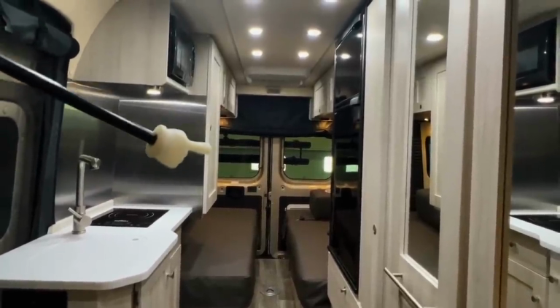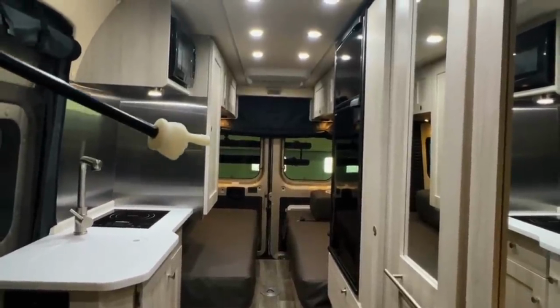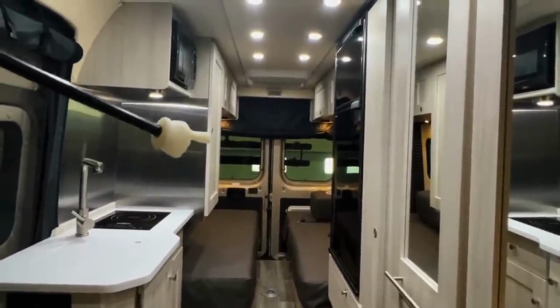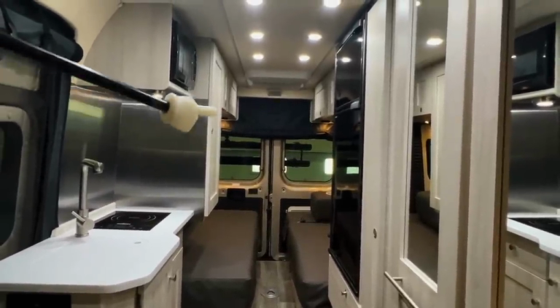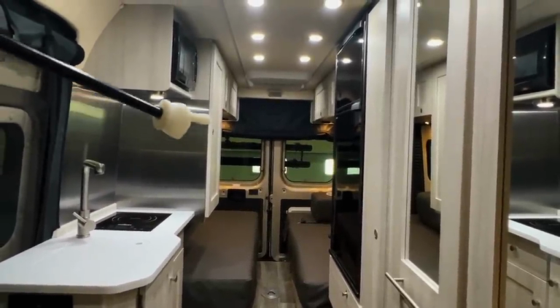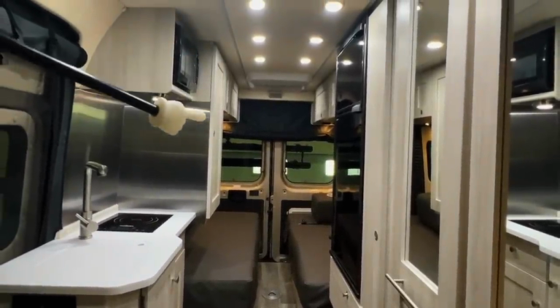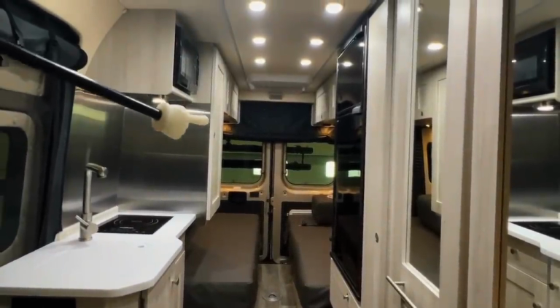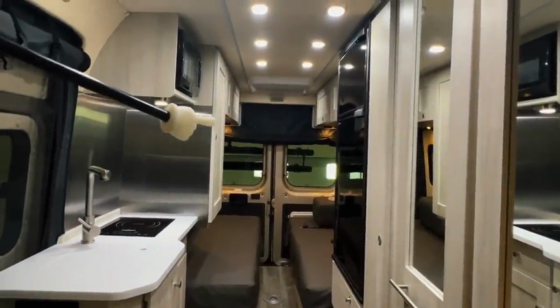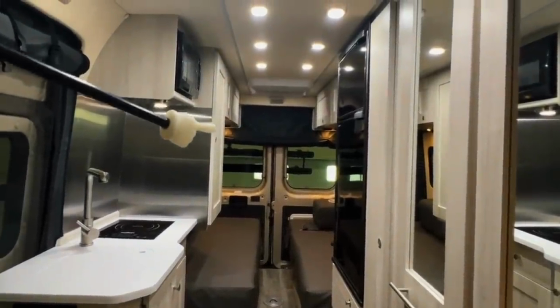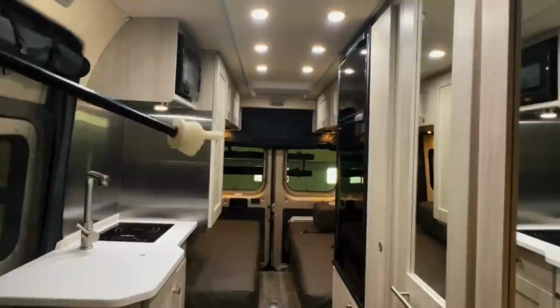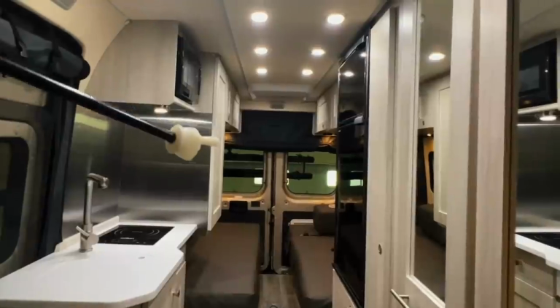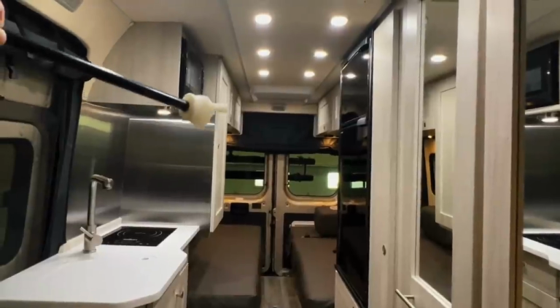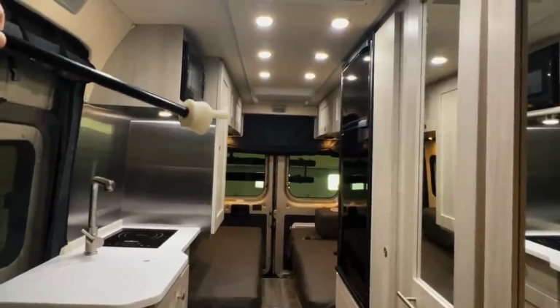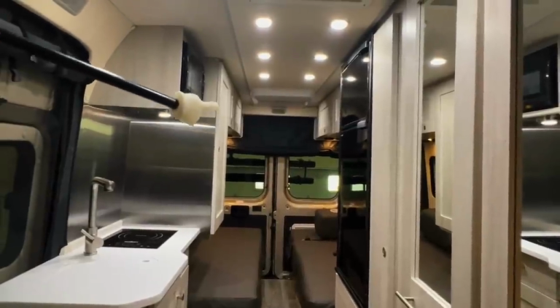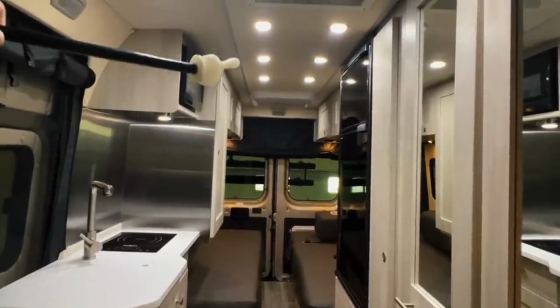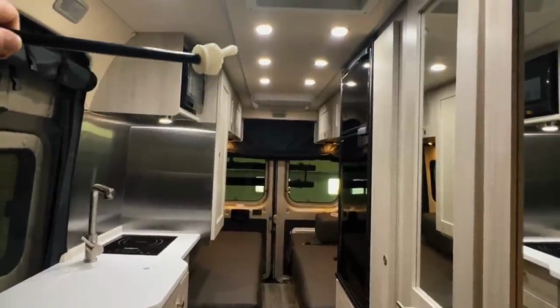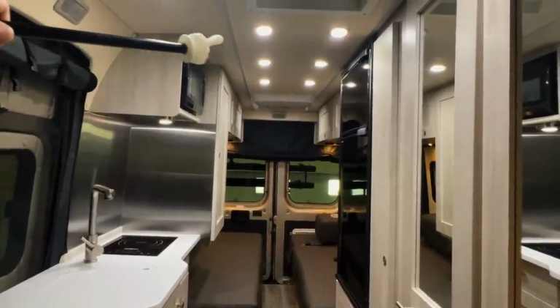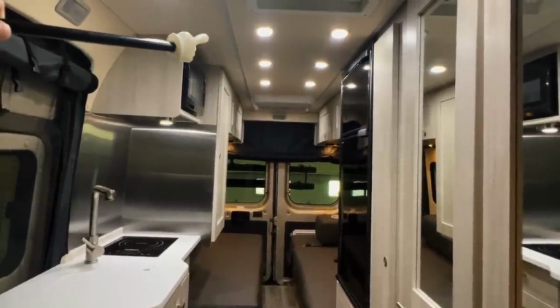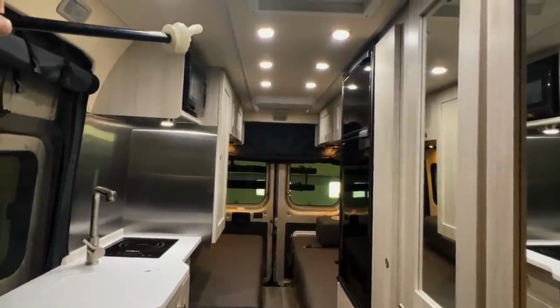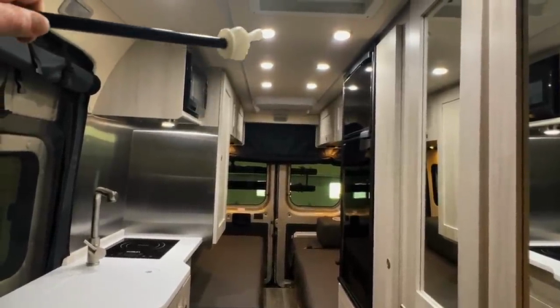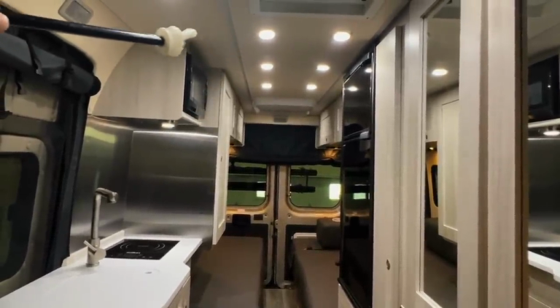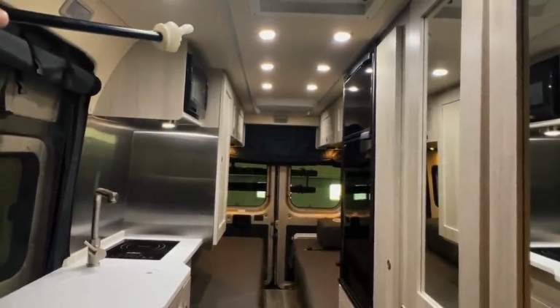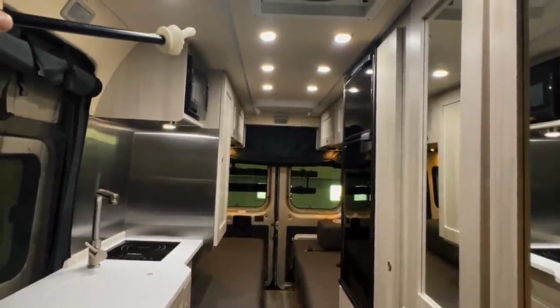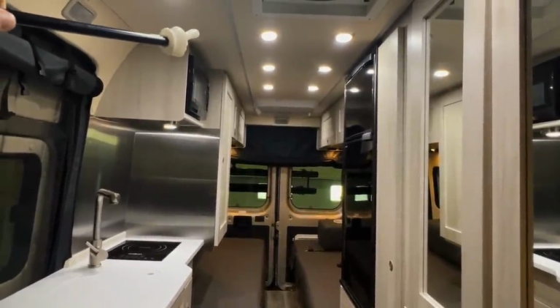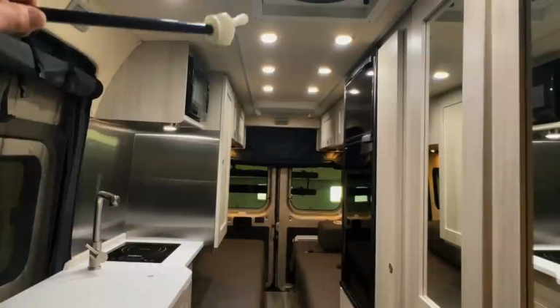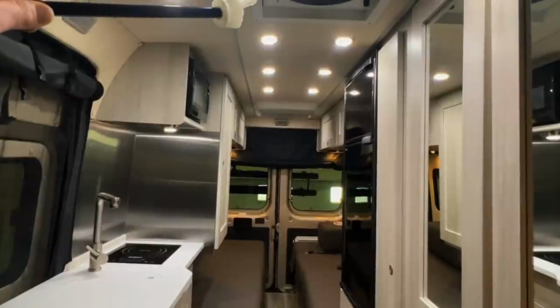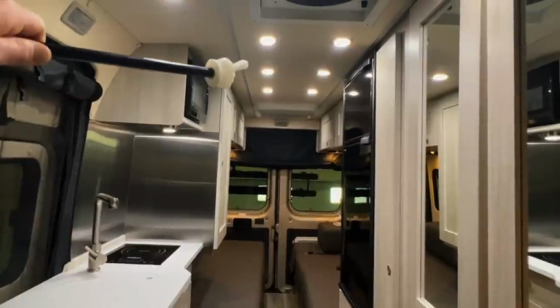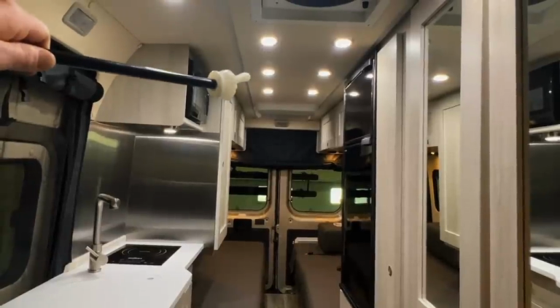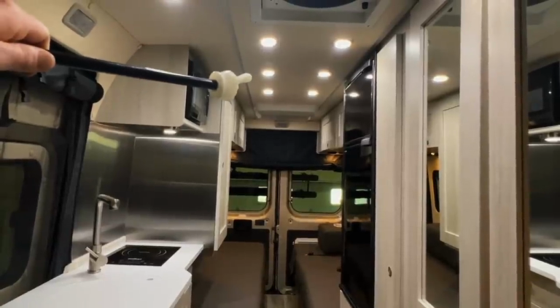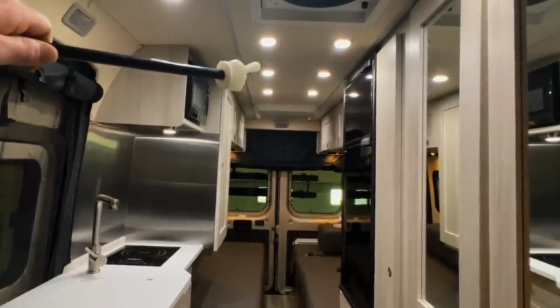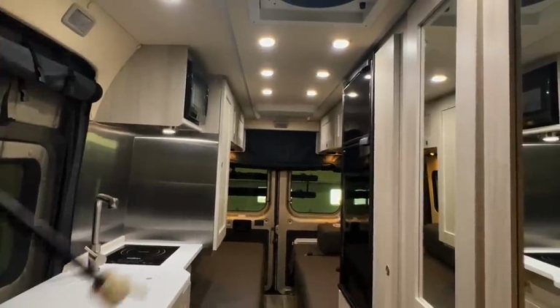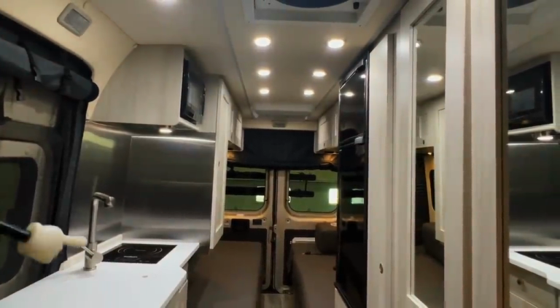We've got really nice manufacturing, design, quality control, and everything in this Roadtrek. Super nice fit and finish. We've got pre-molded ceiling panels — these are easier to drop down if there are maintenance issues. There are Weiland wiring harnesses and connections throughout the coach.